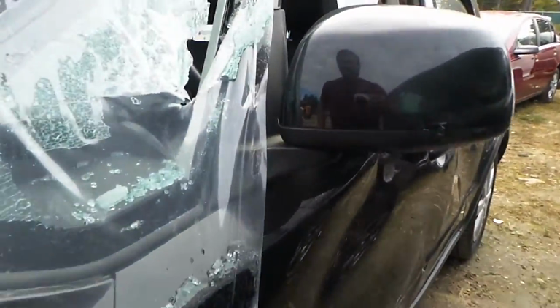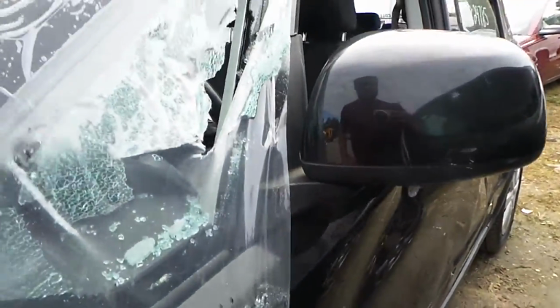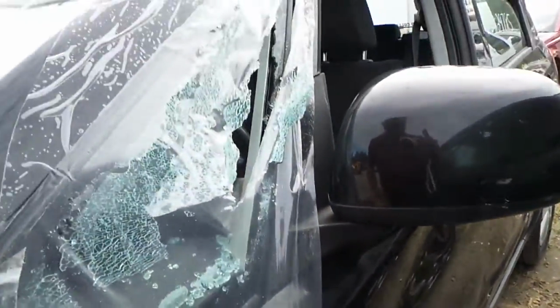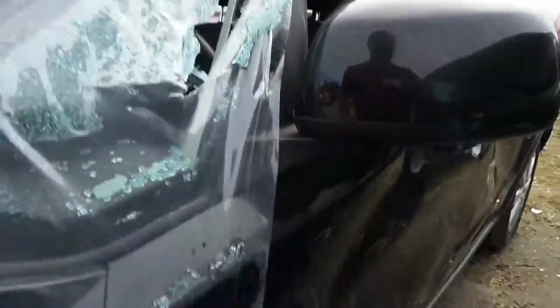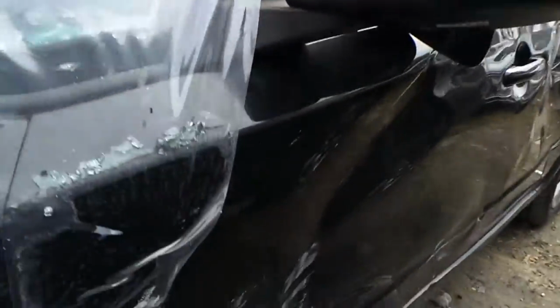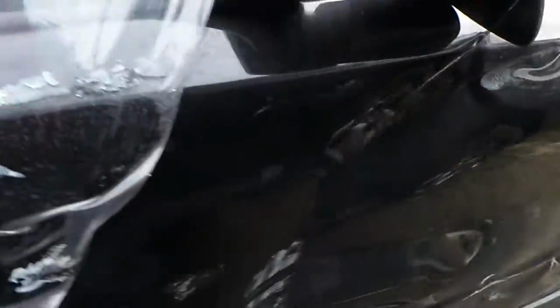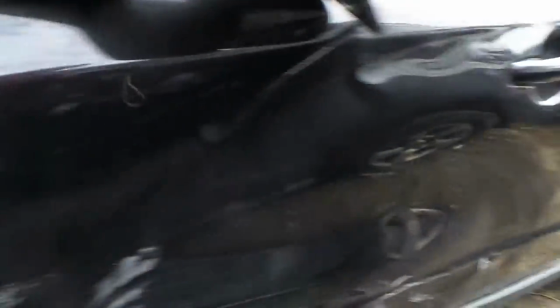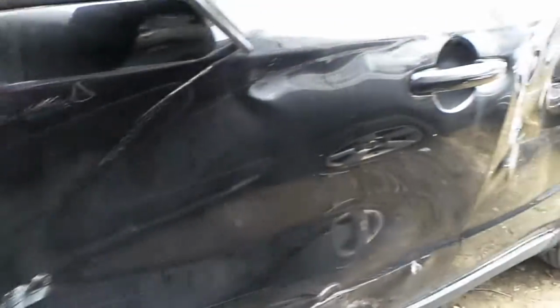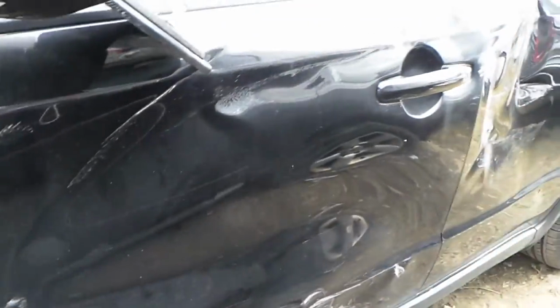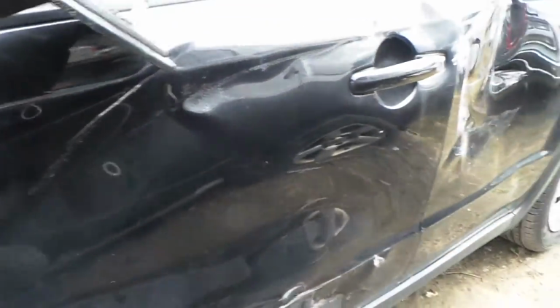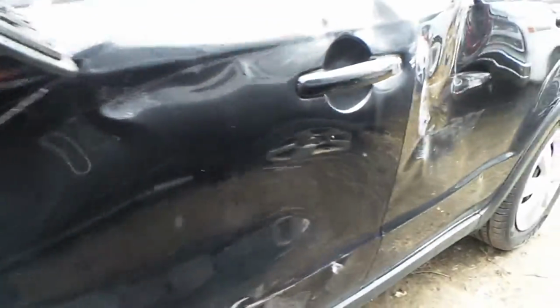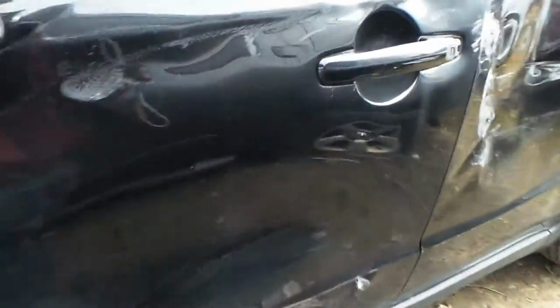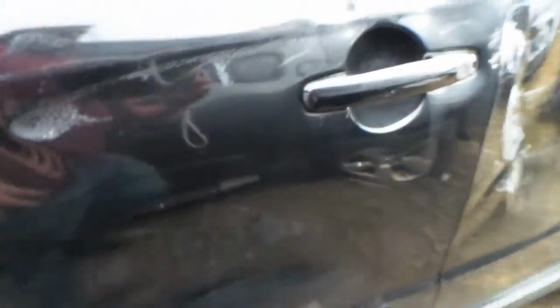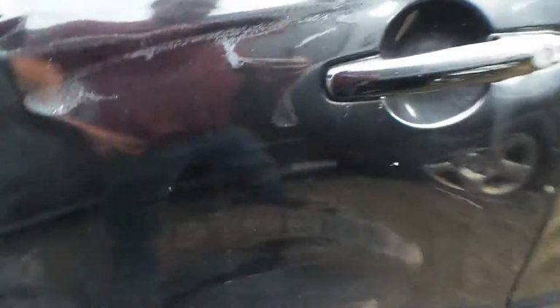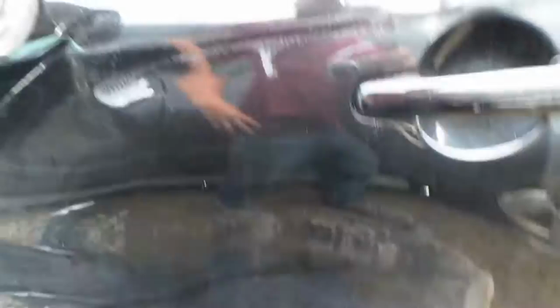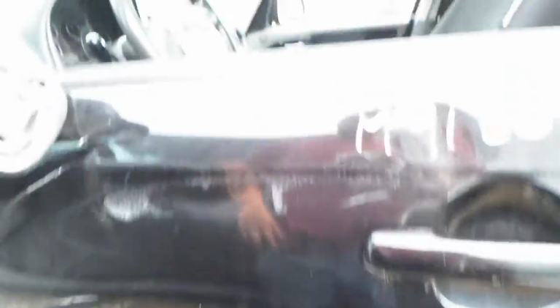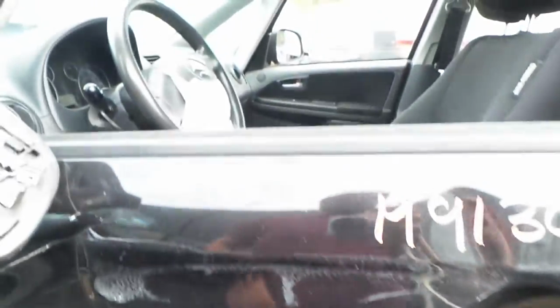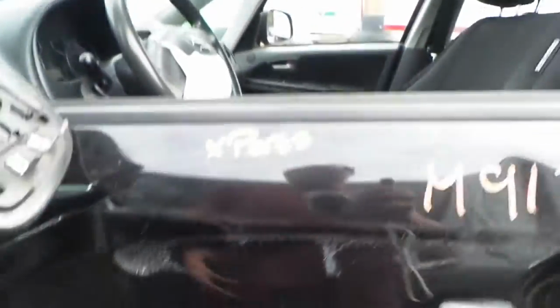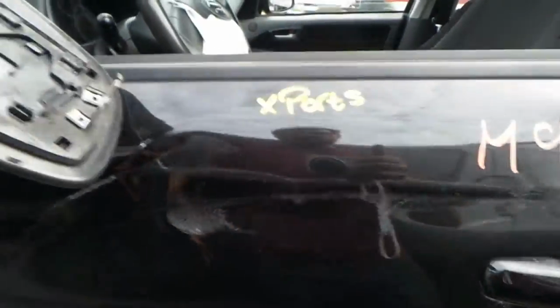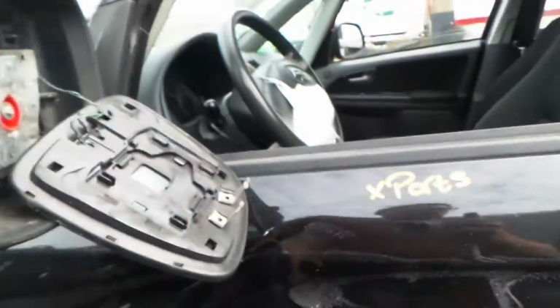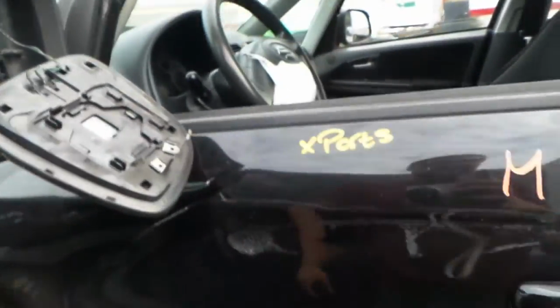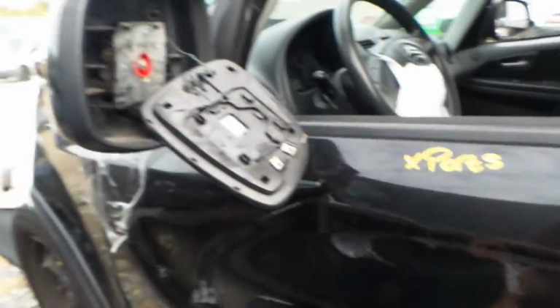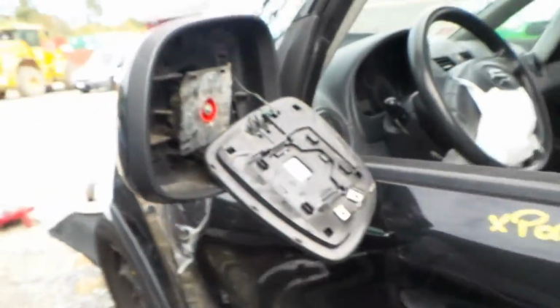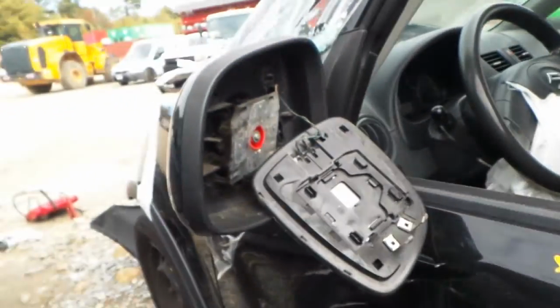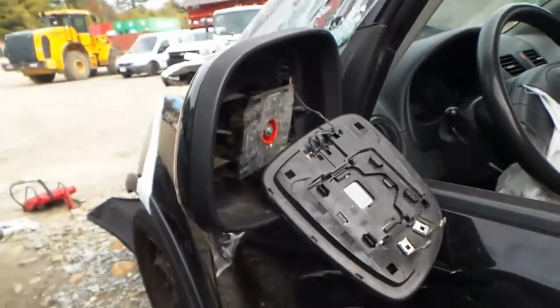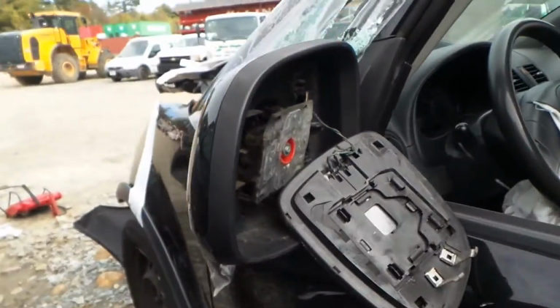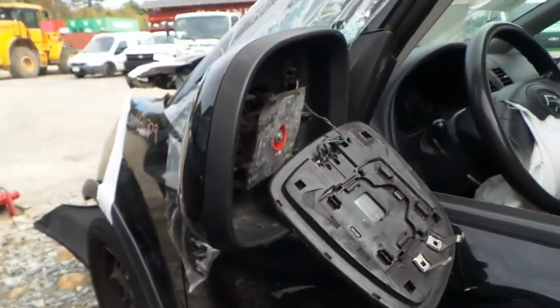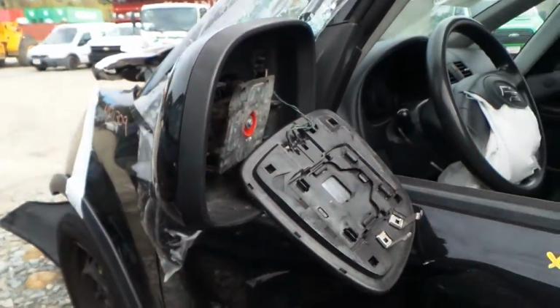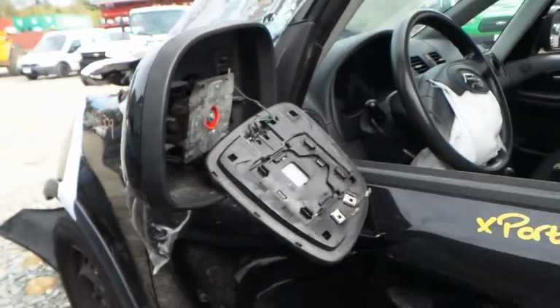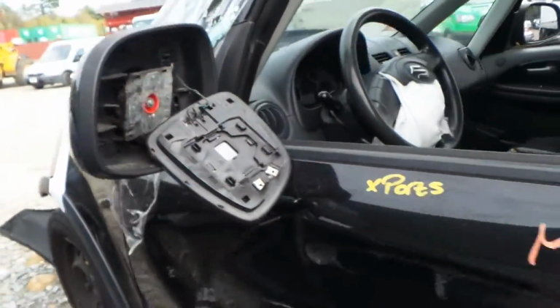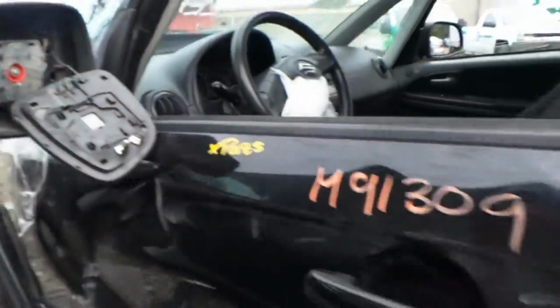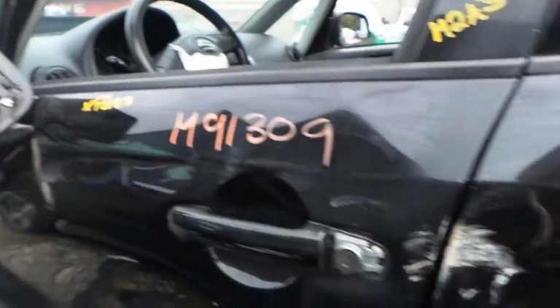Left front door is atrocious, so we're going to part it out. Good window glass, good window regulator. Left door mirror, as you can see, is in shambles.